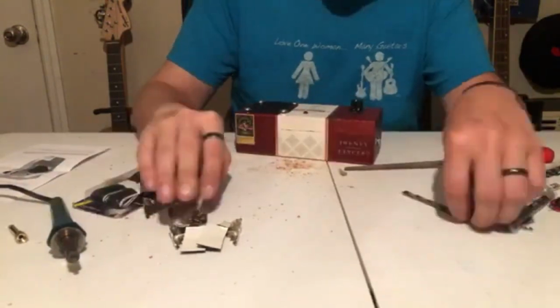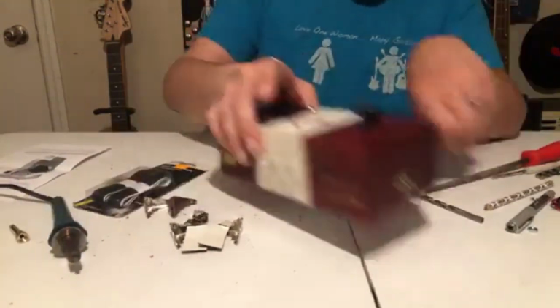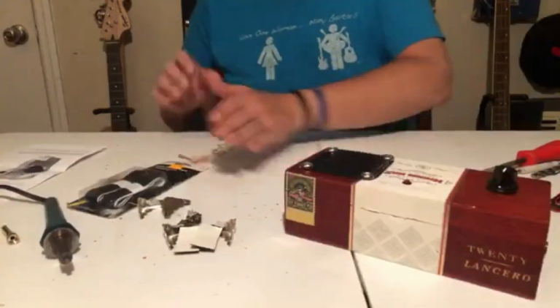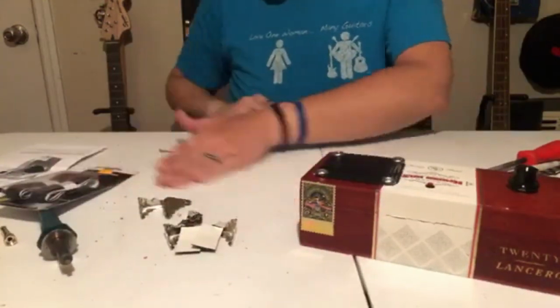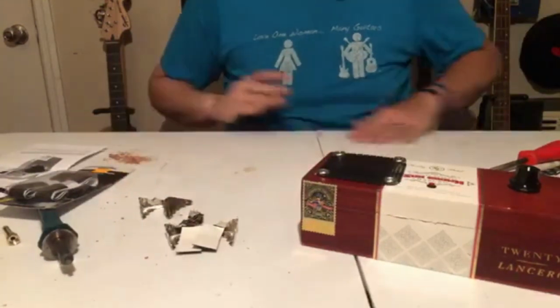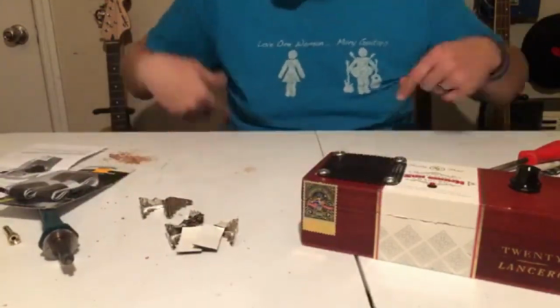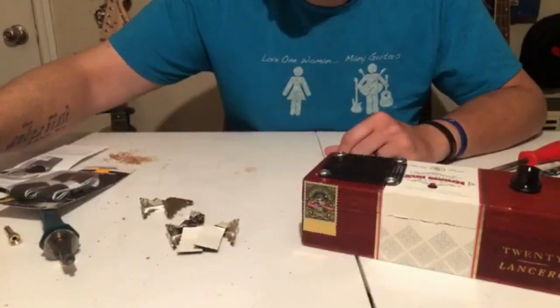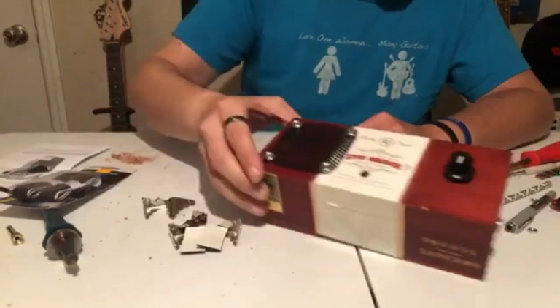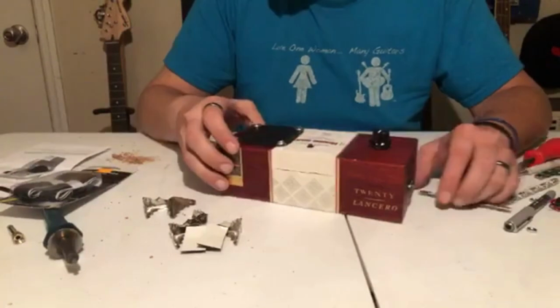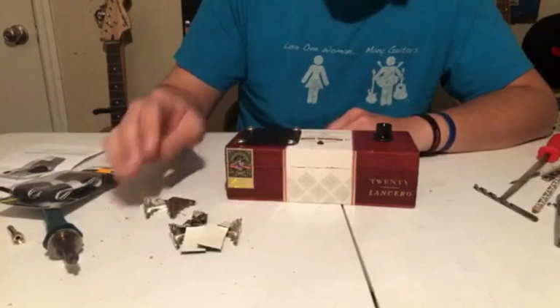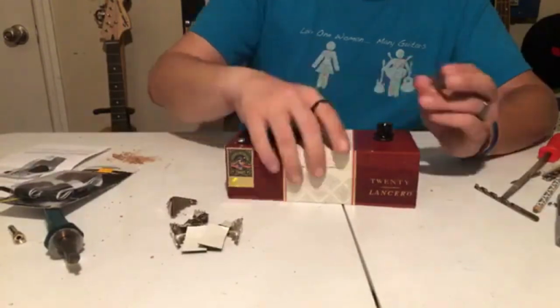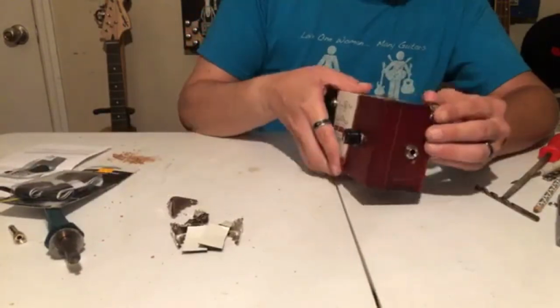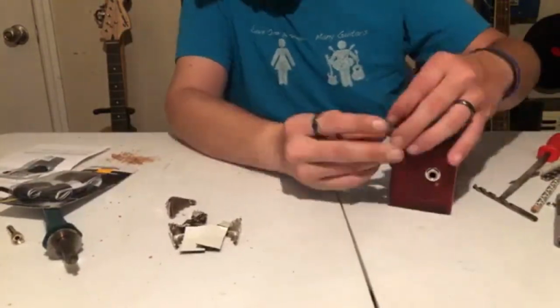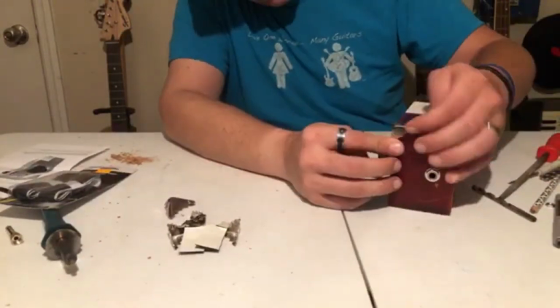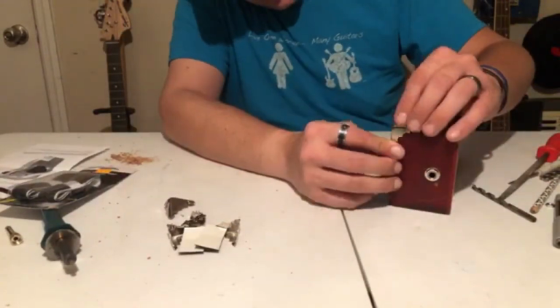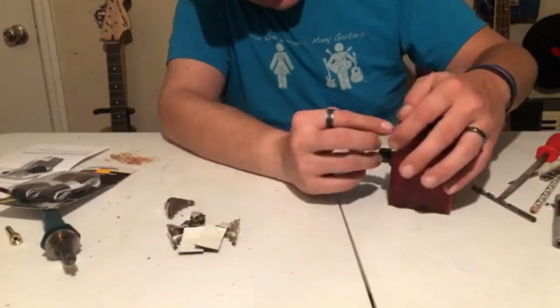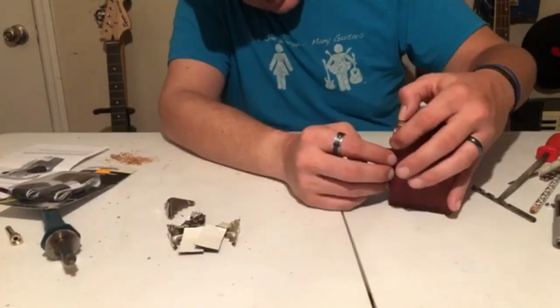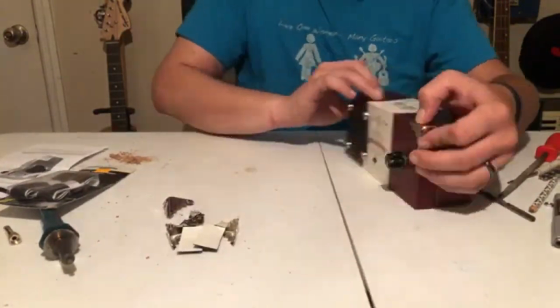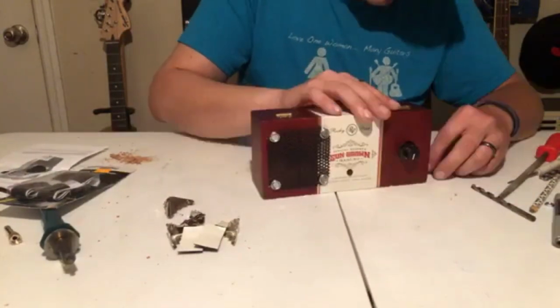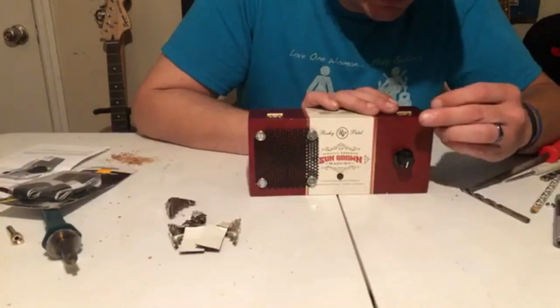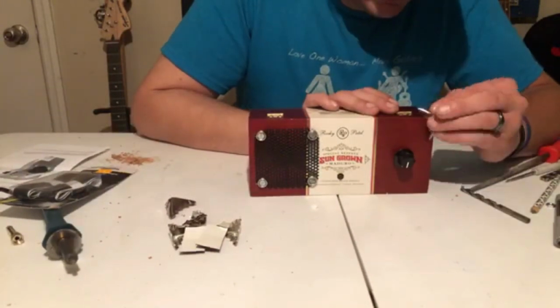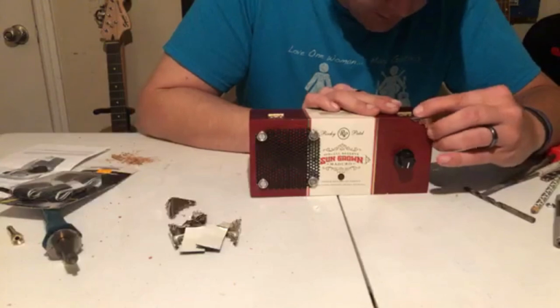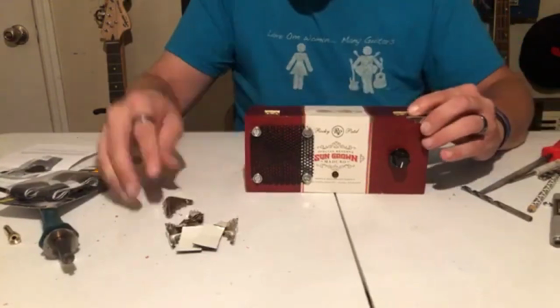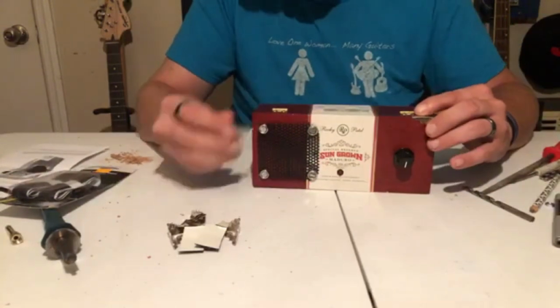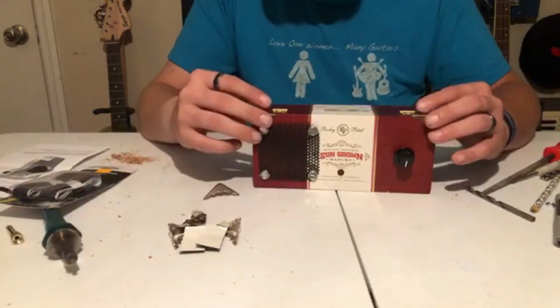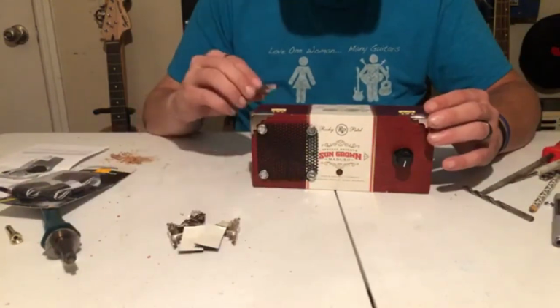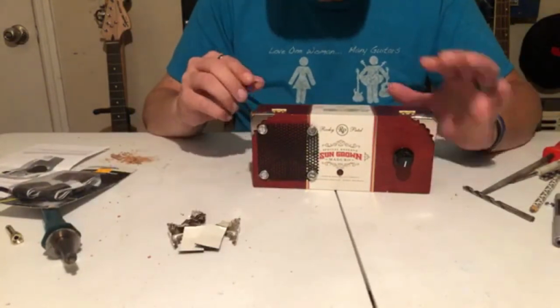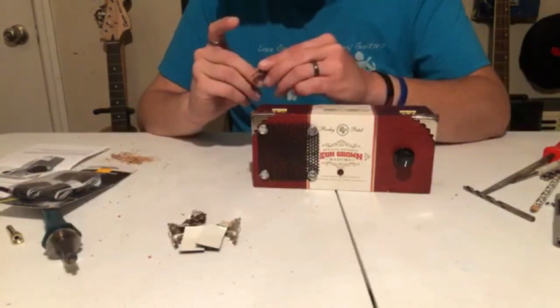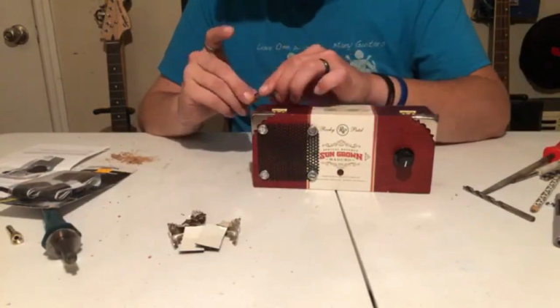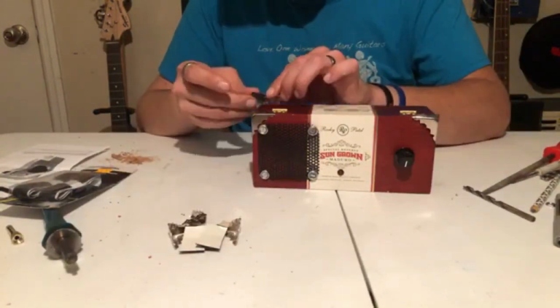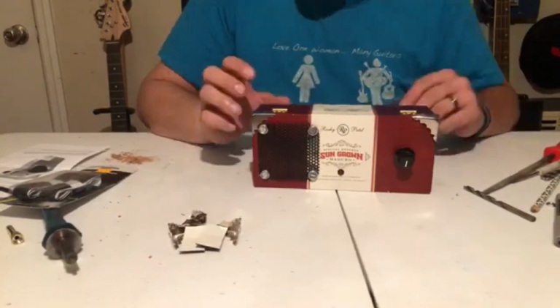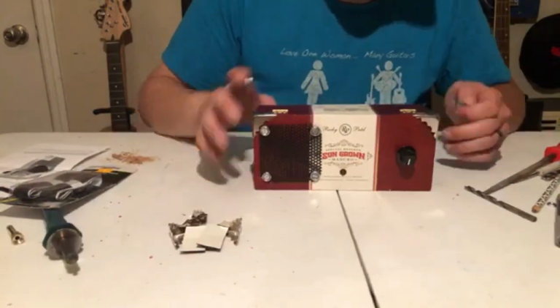Once I had the bulk of the components assembled in the box, I started to figure out how I was going to put these decorative corners on the box. You can kind of see how the layout is going there.